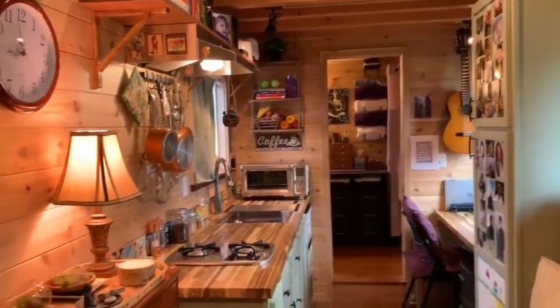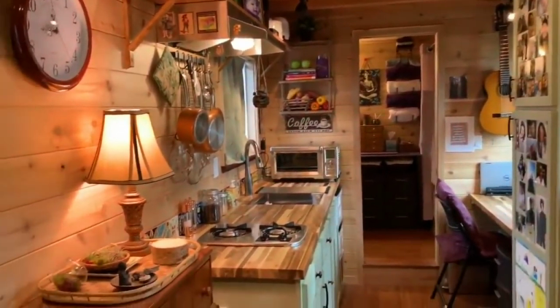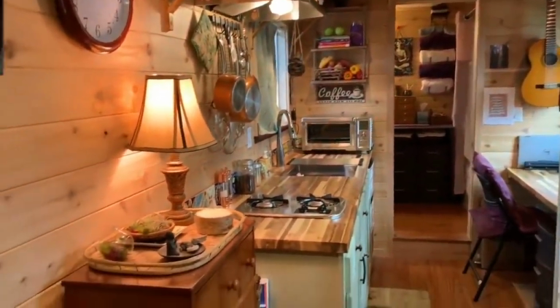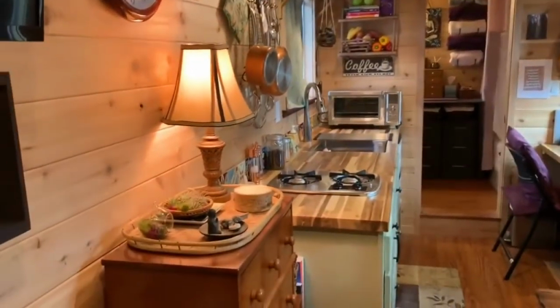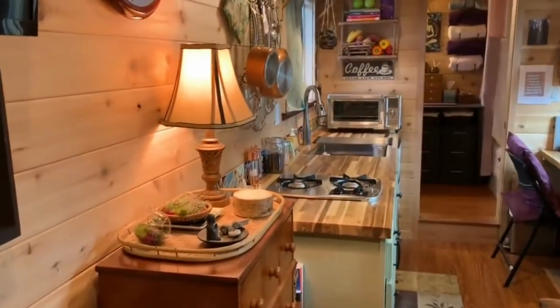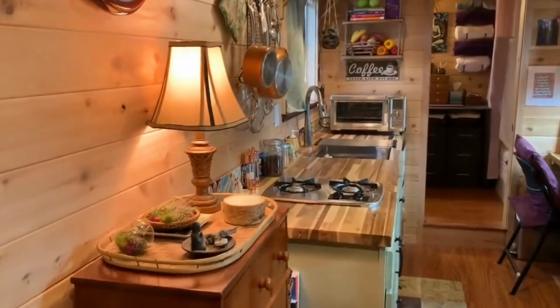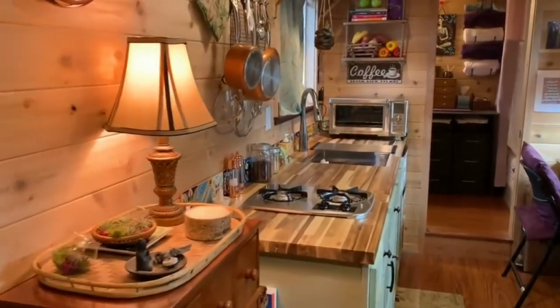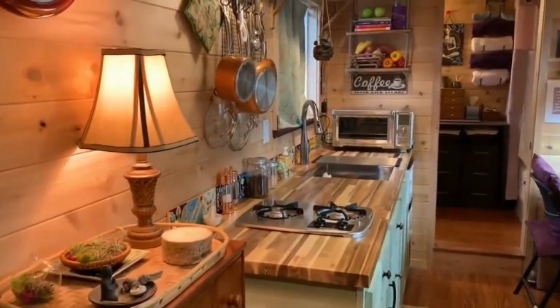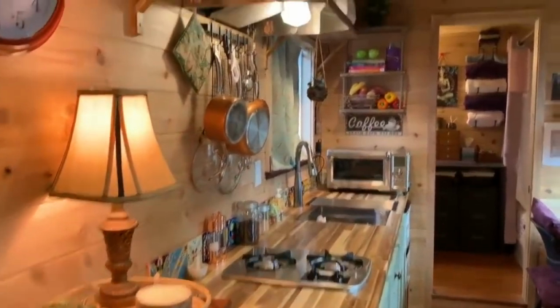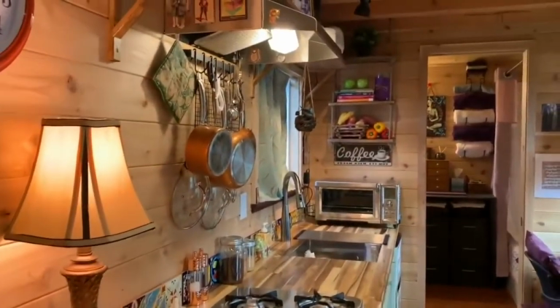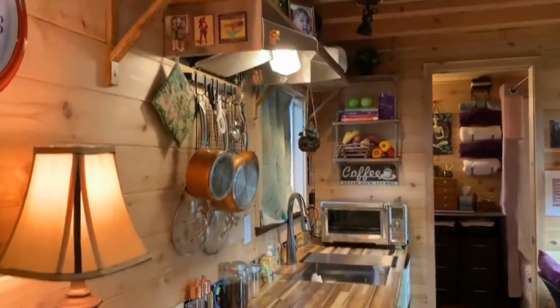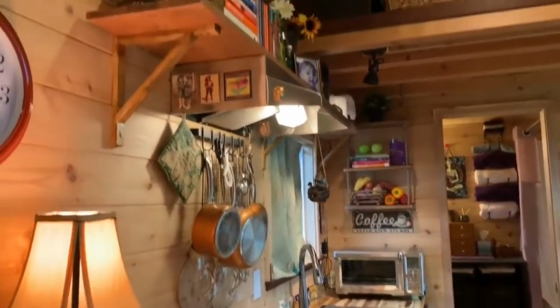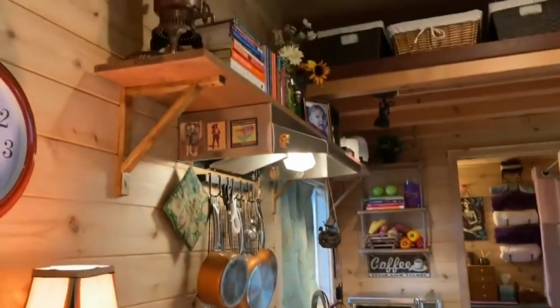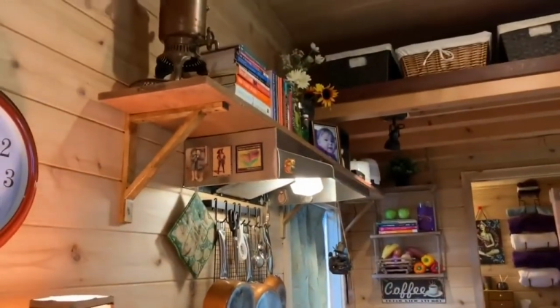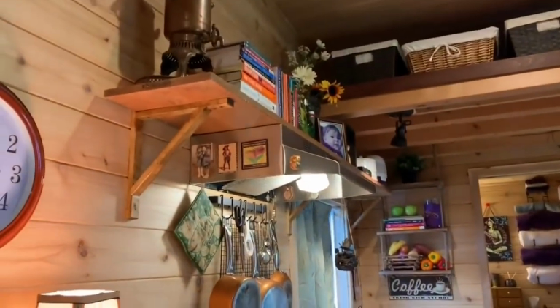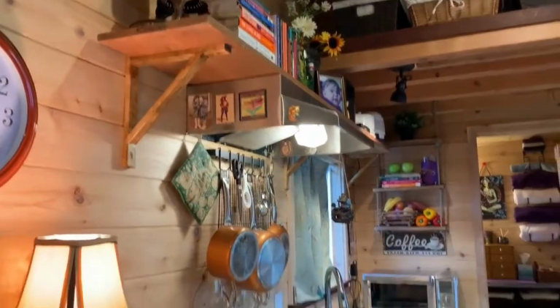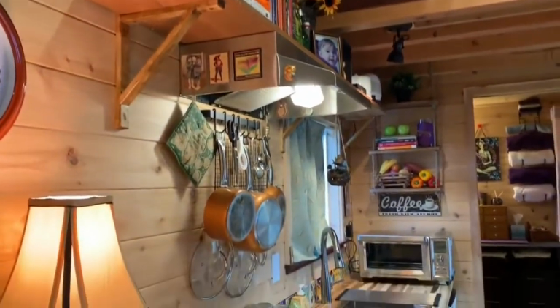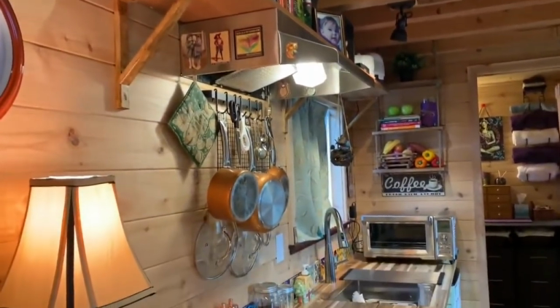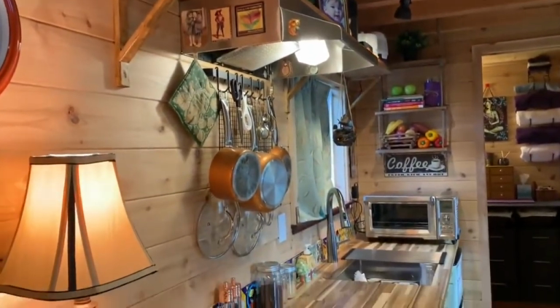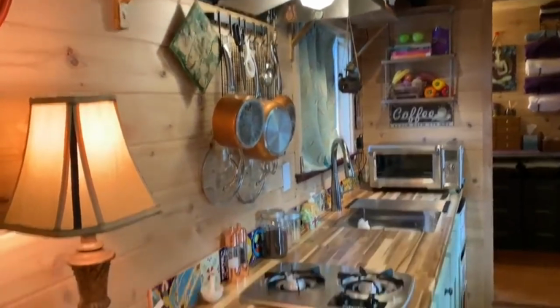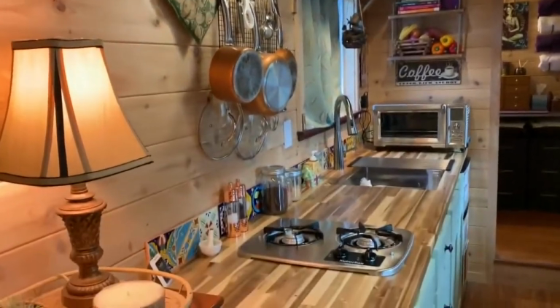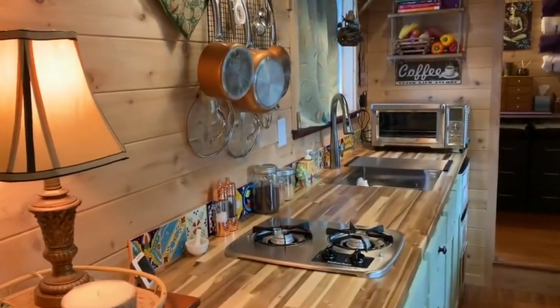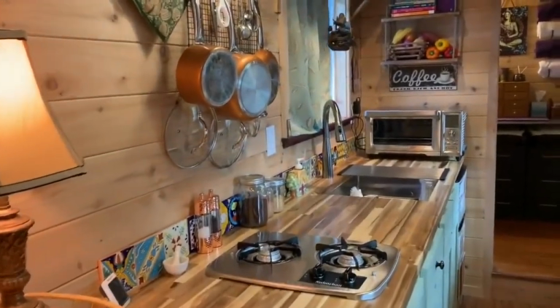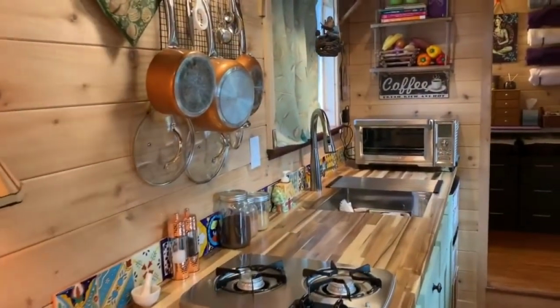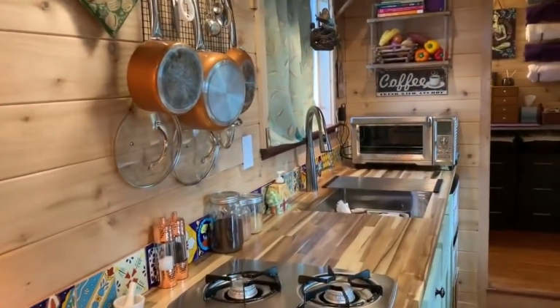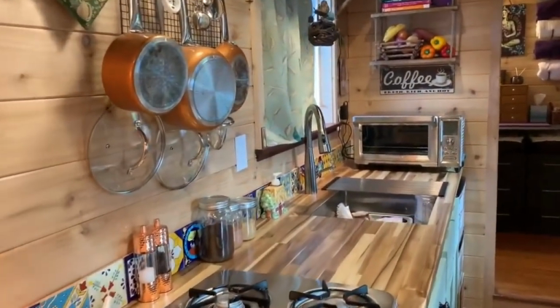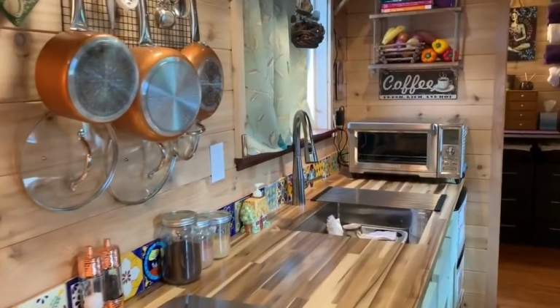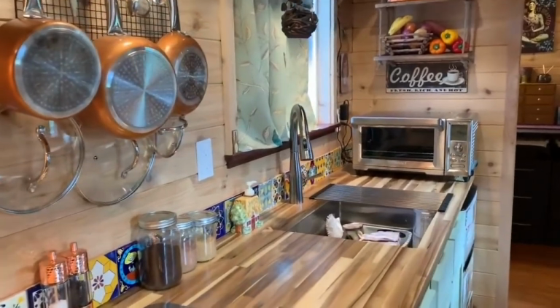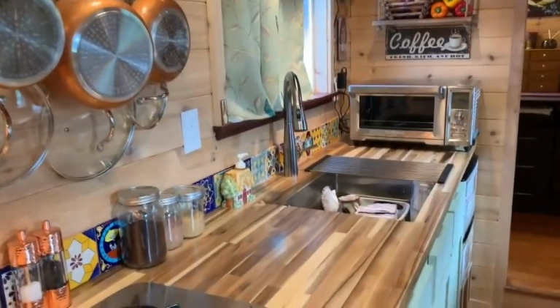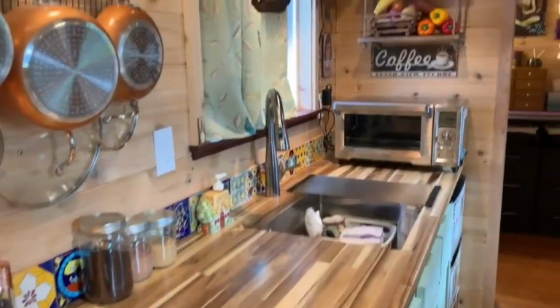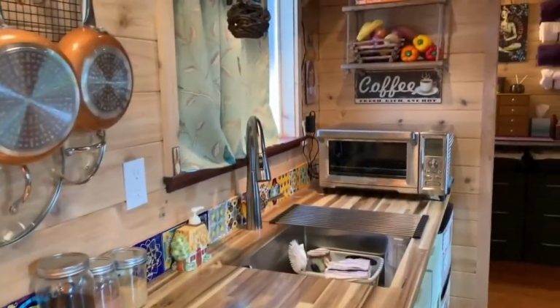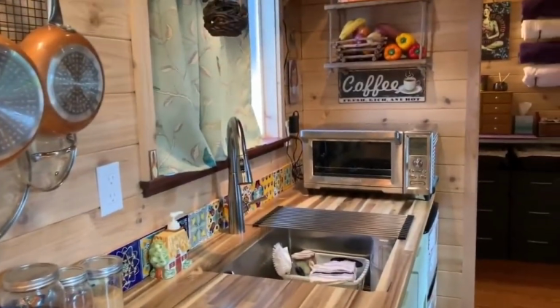I'm finding that I can live with a lot less than I ever thought I could. Here's the kitchen and a shelf above, which is really great. This is a two-burner propane stove and a farmhouse sink that I can do dishes right in and let them dry in there, which is great too.